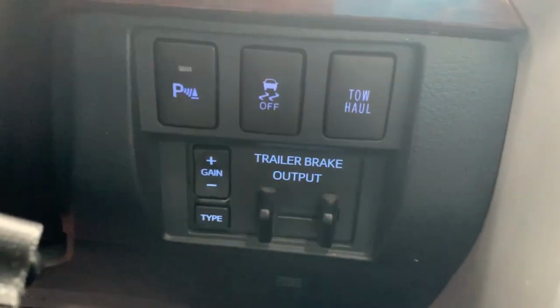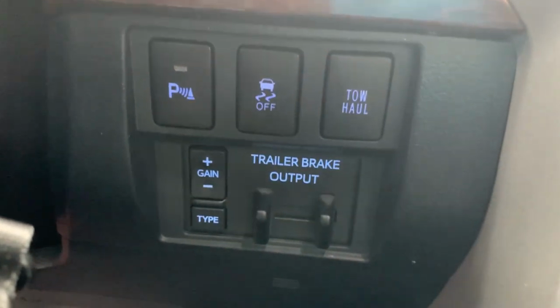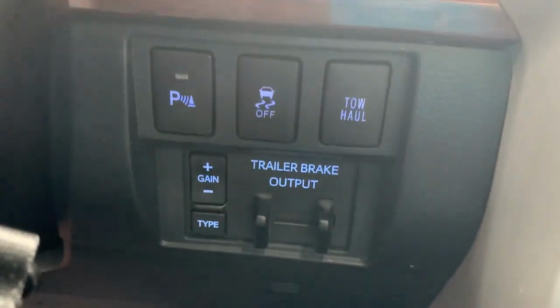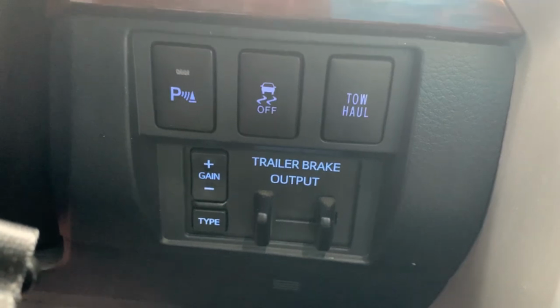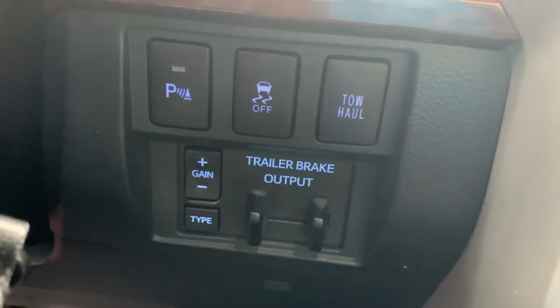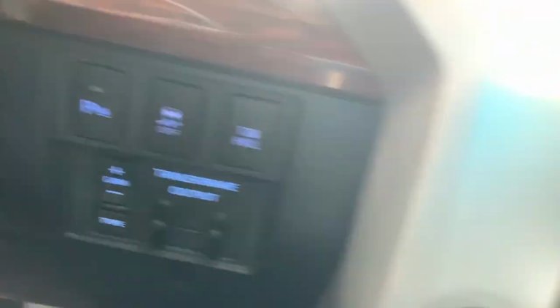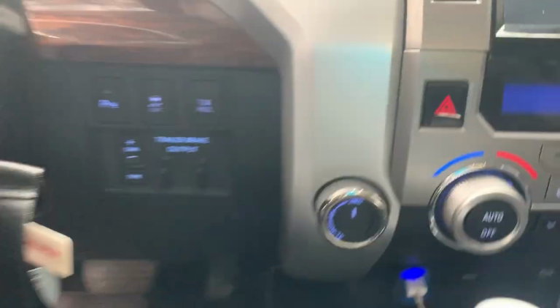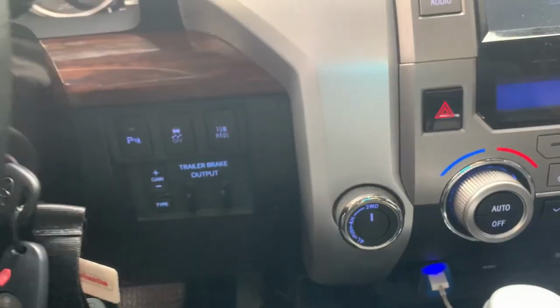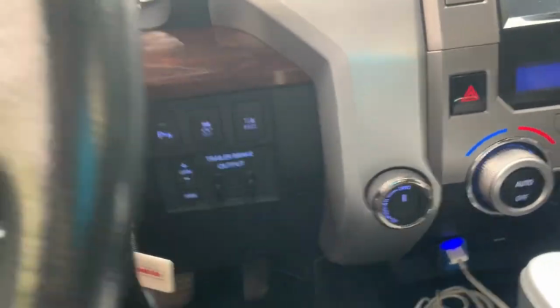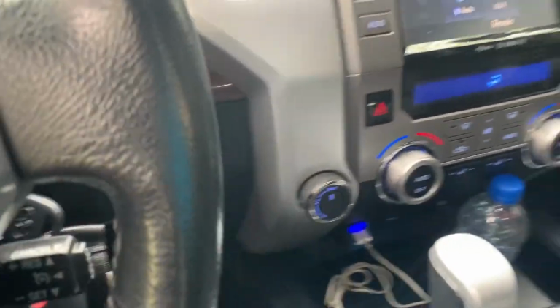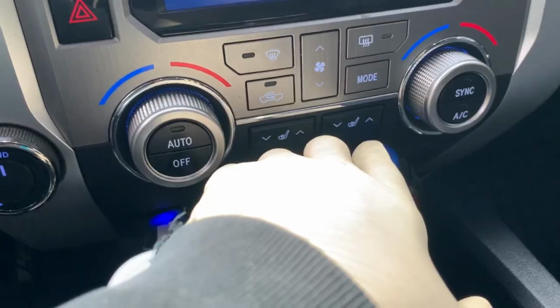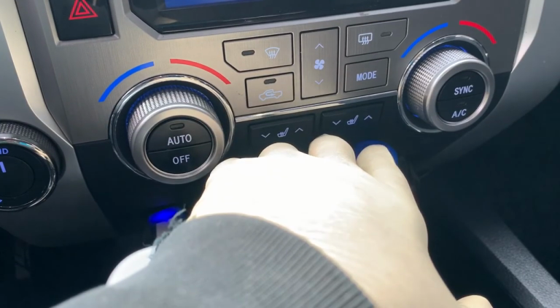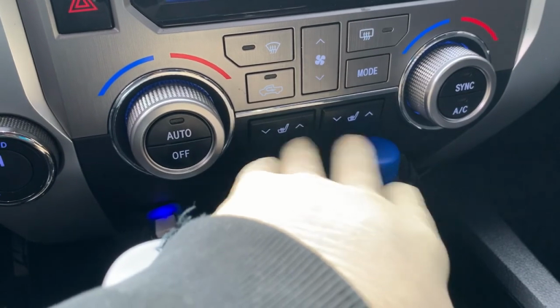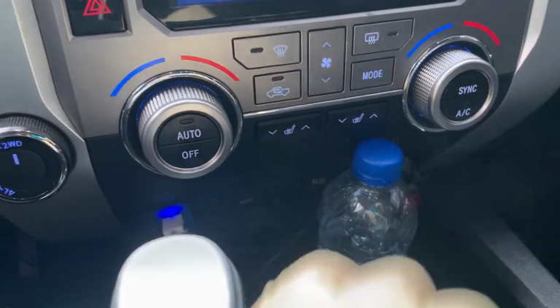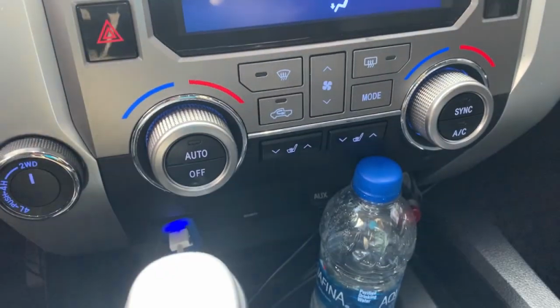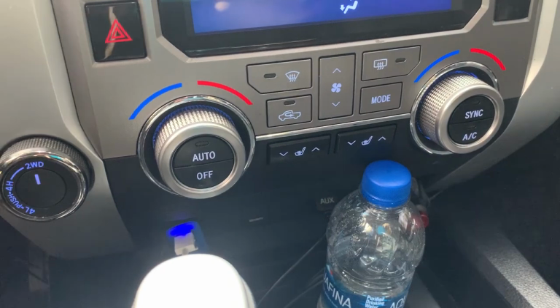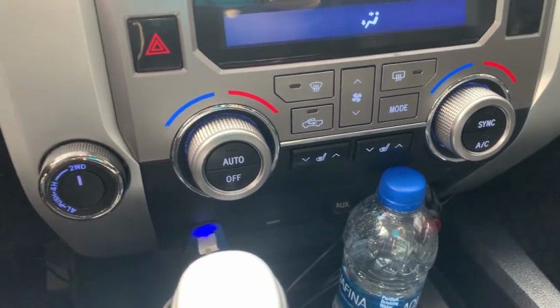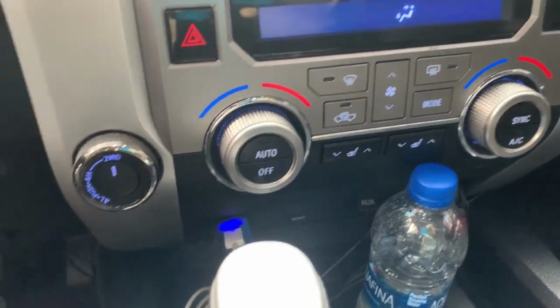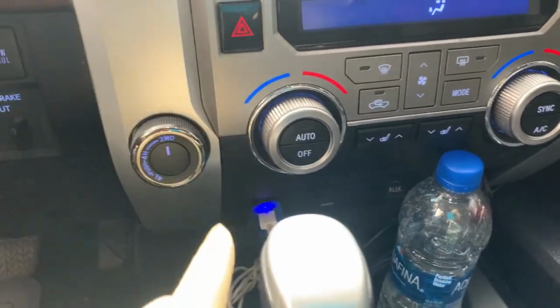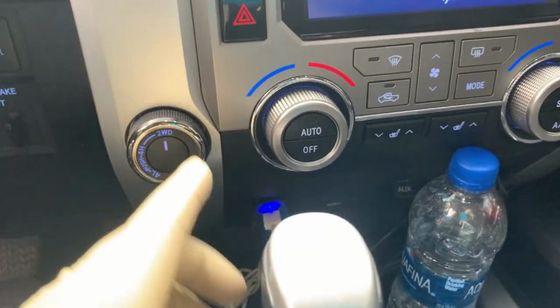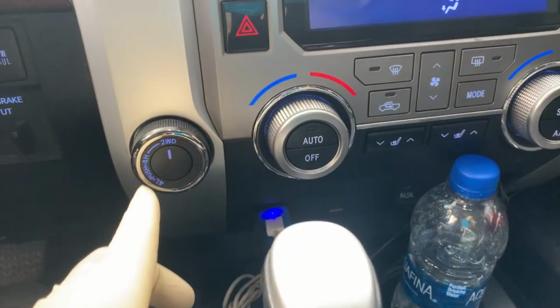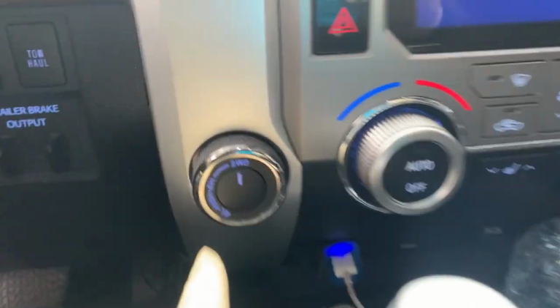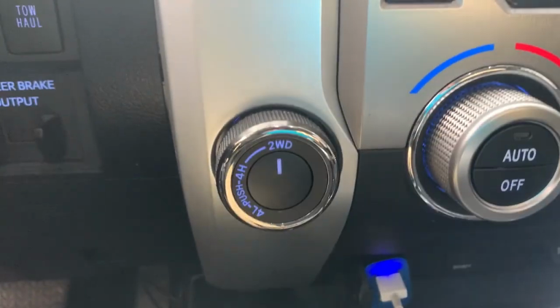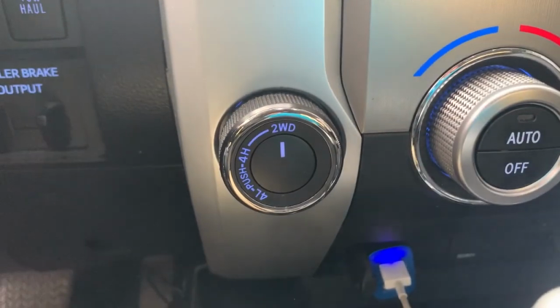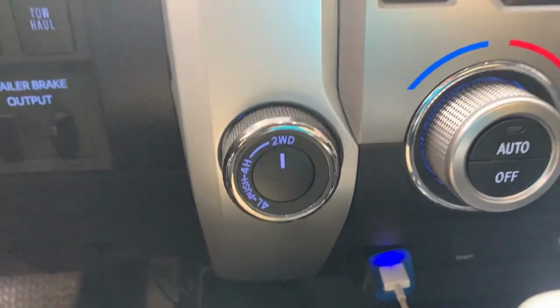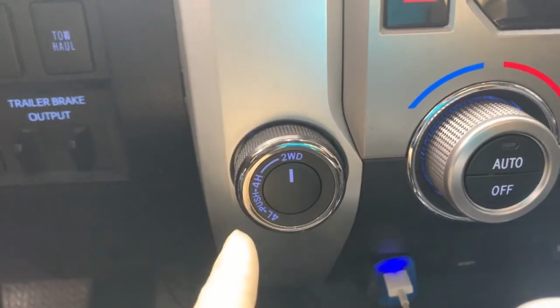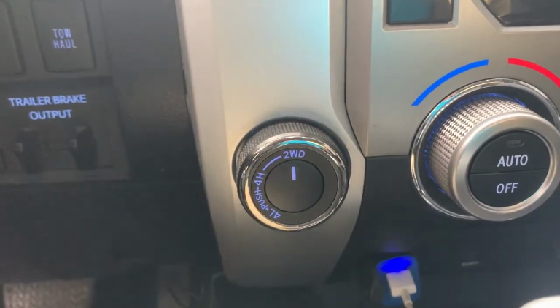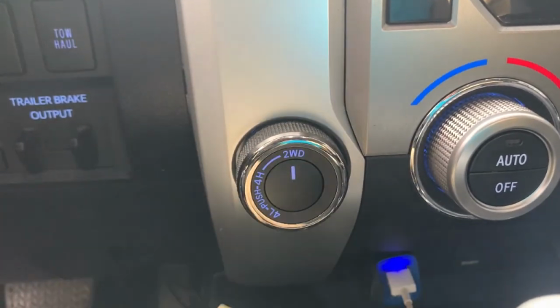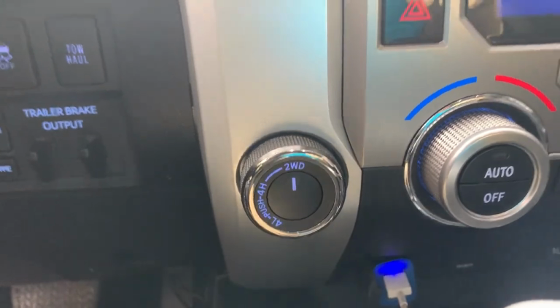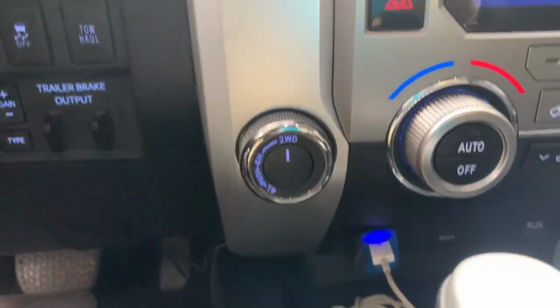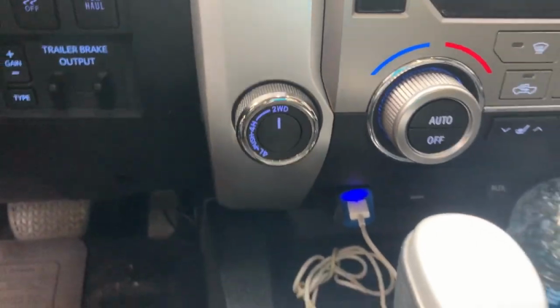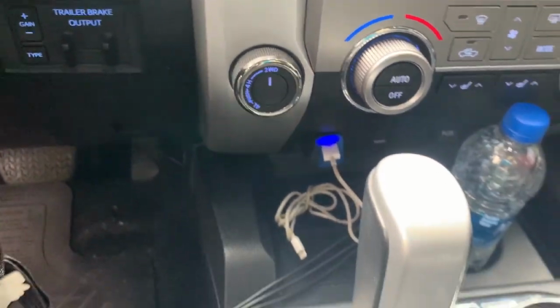Tow/haul mode makes different adjustments to the transmission to accommodate towing. You've got your trailer gain, which is pretty much the trailer brake. Heated seats — so you've got your heated seats function. It's got four-by-four, so you've got two-wheel drive, four-wheel low, and four-wheel high.